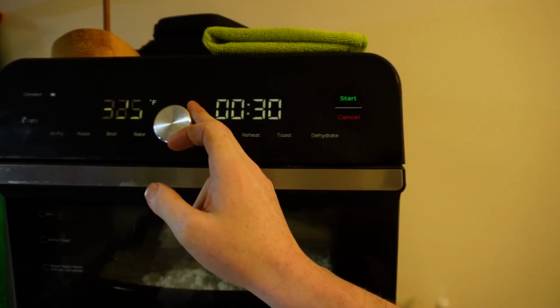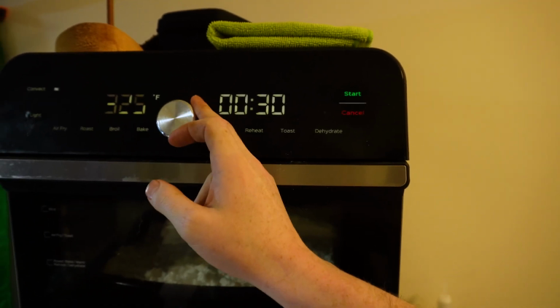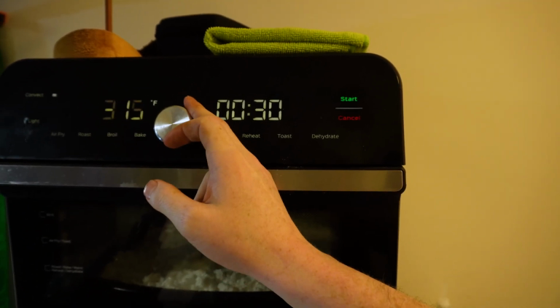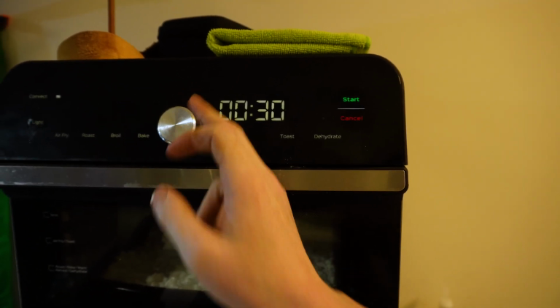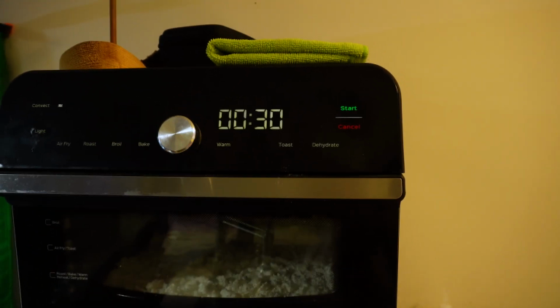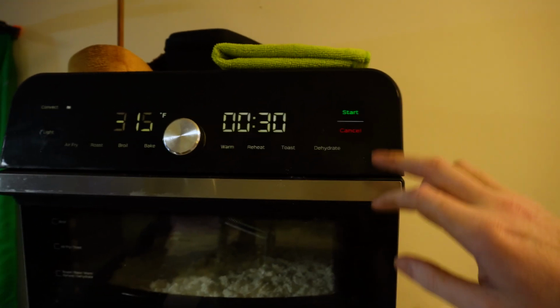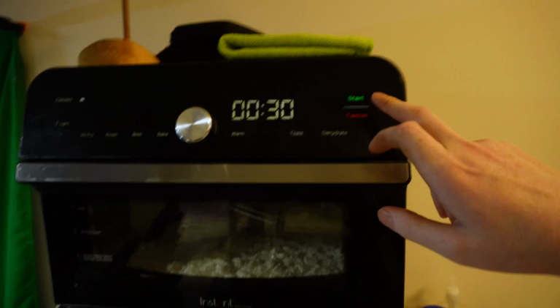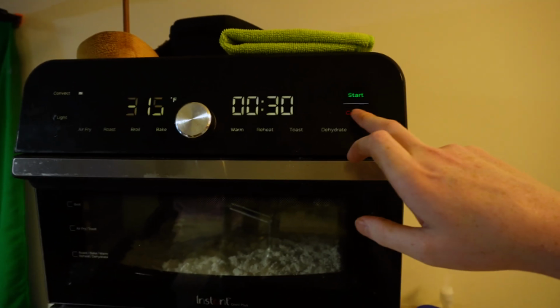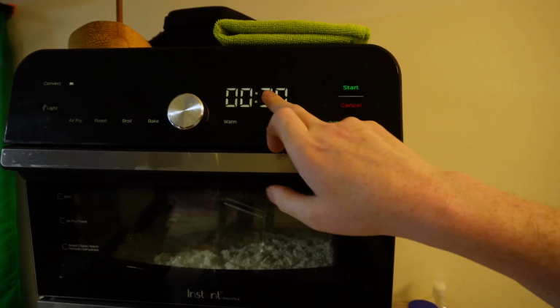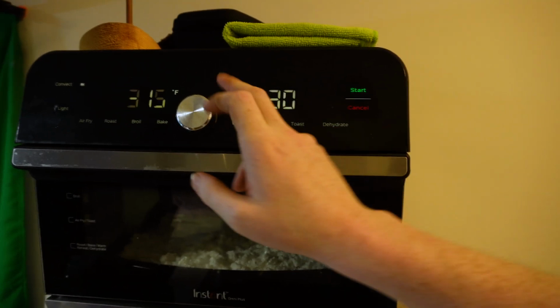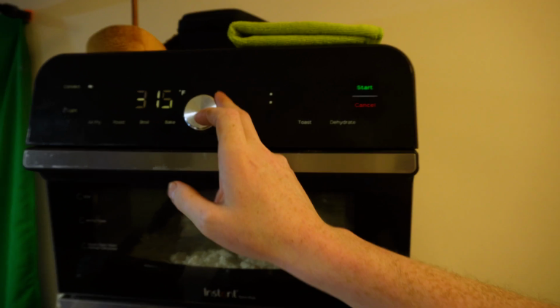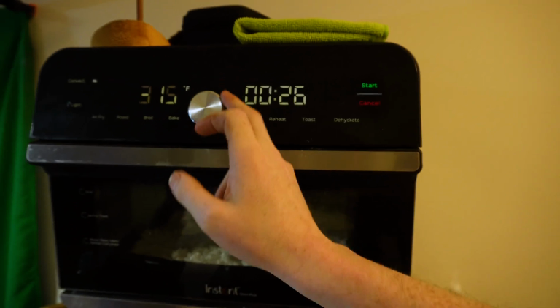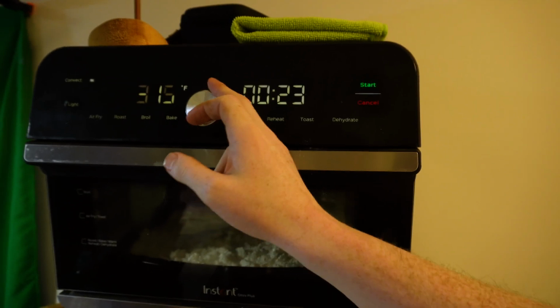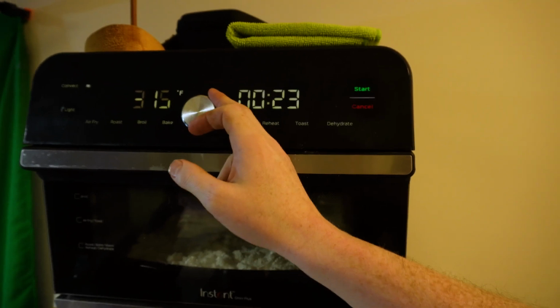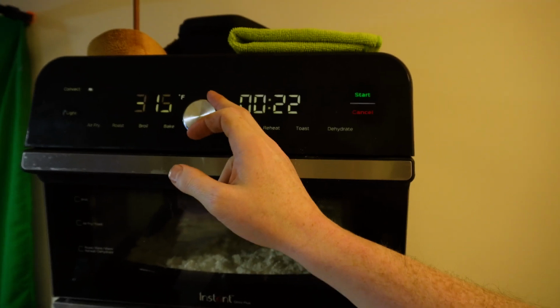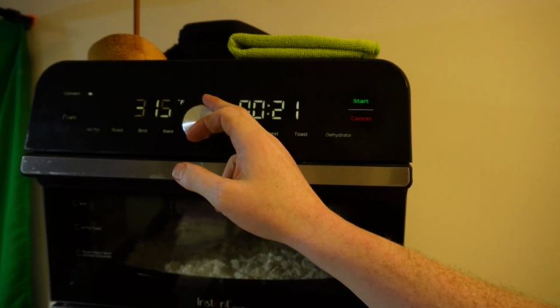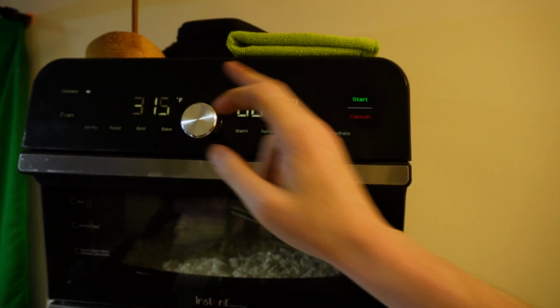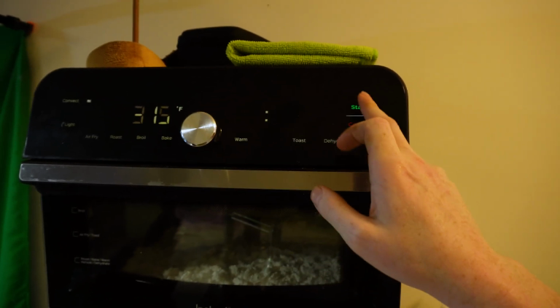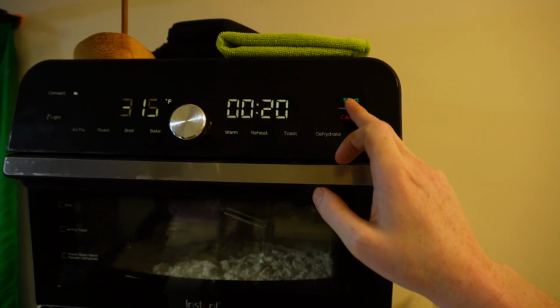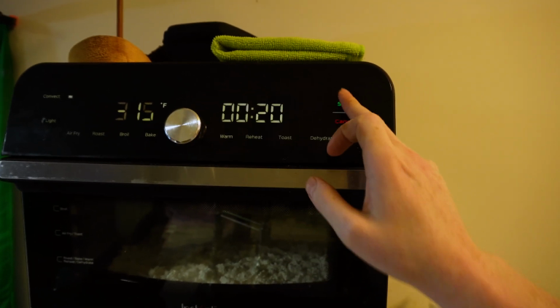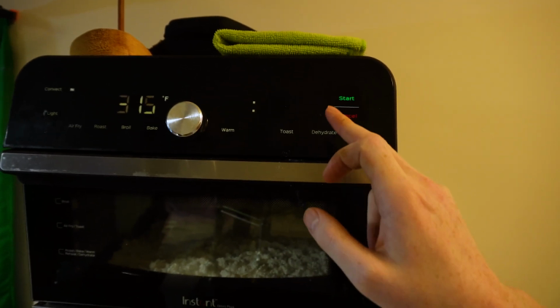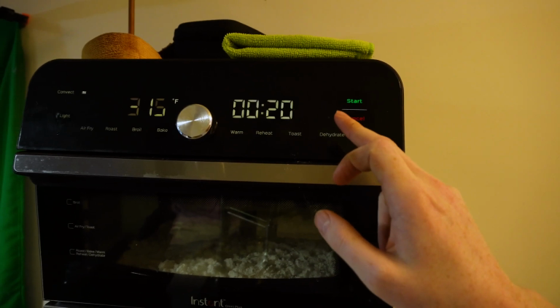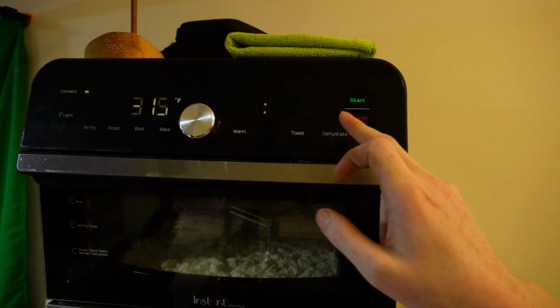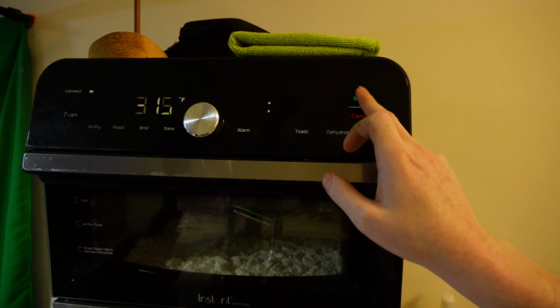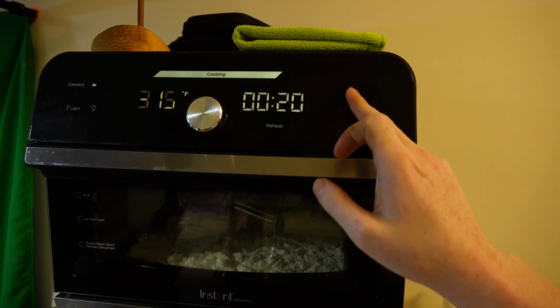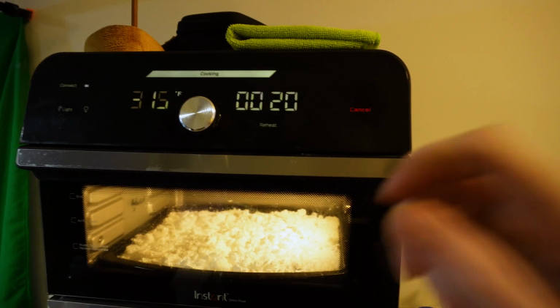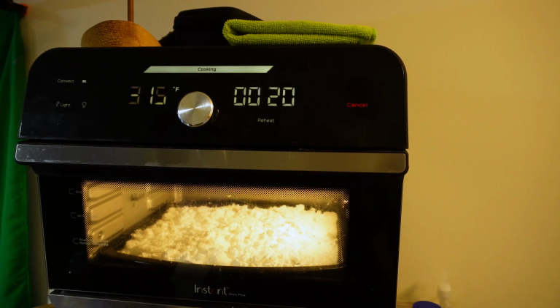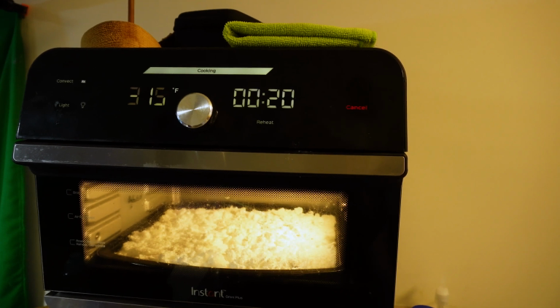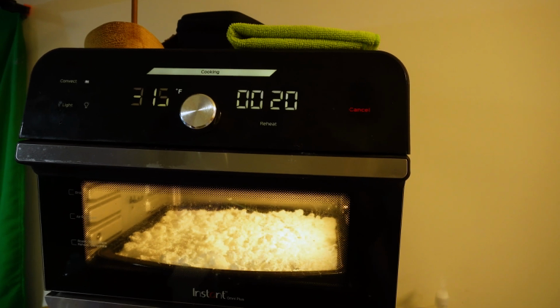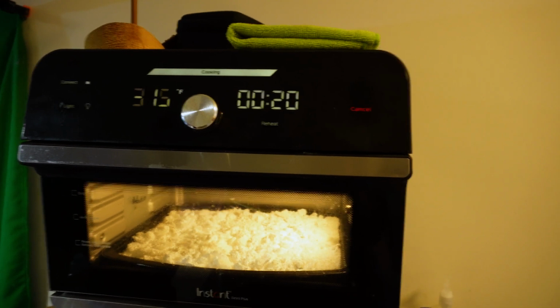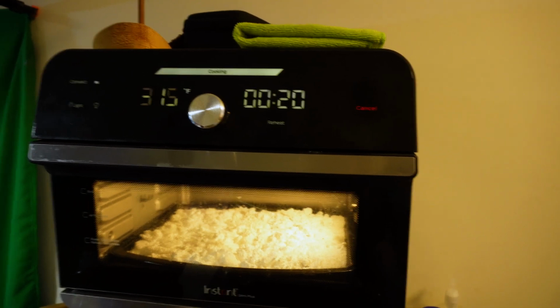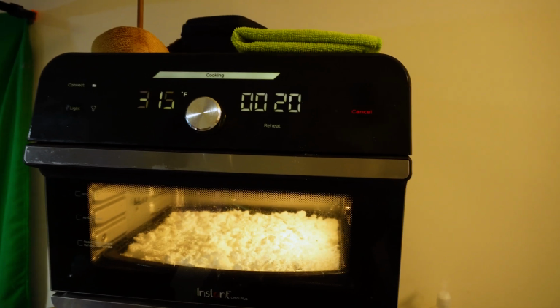After slowly increasing the temperature several times I reached about 420 AR15s on mine. After that it started to get kind of a brown color, so I stopped assaulting it with heat at that point.